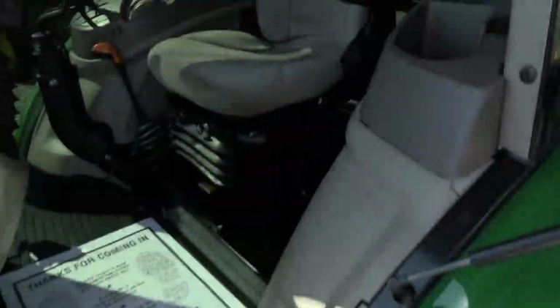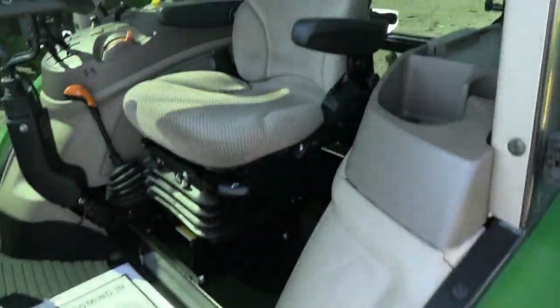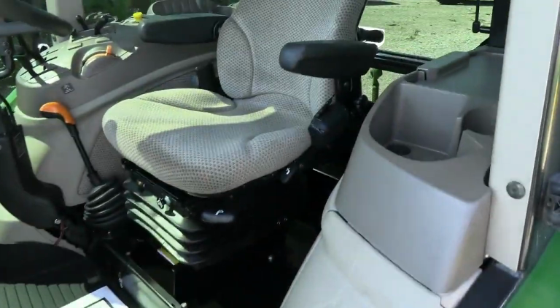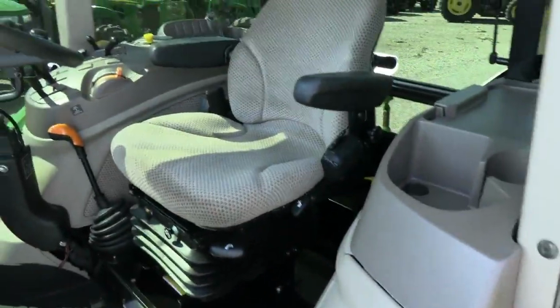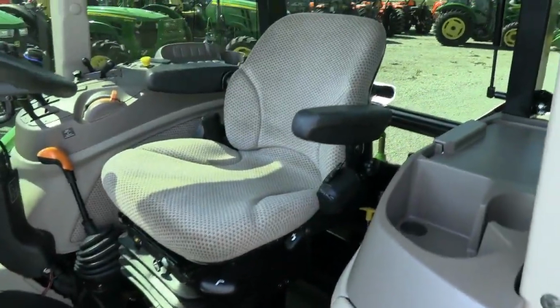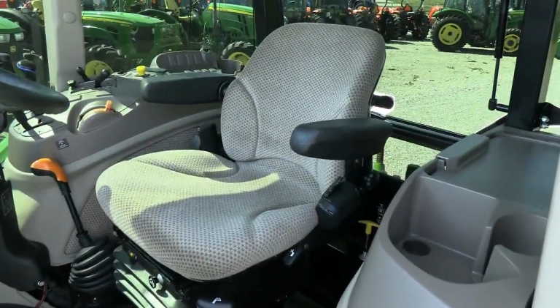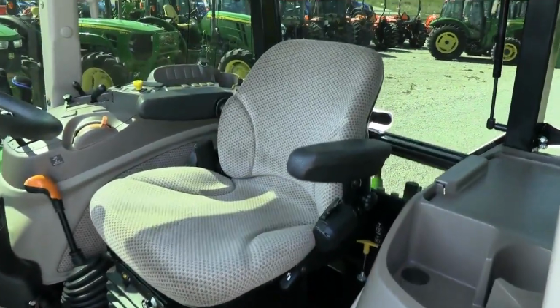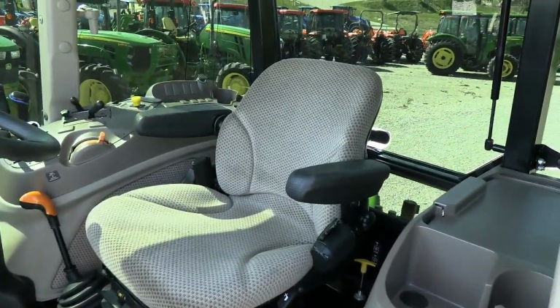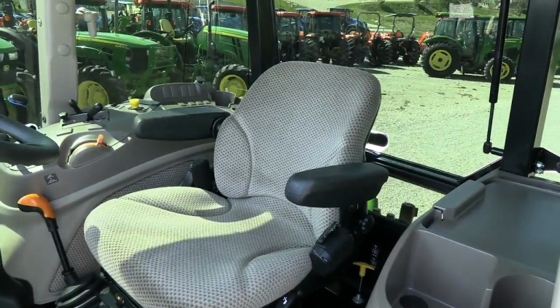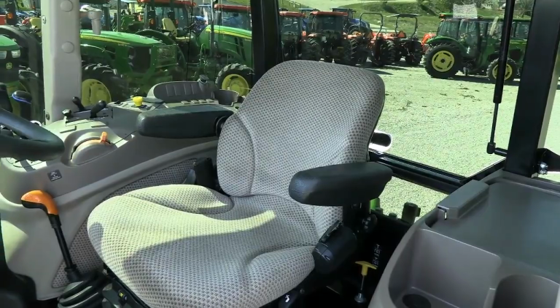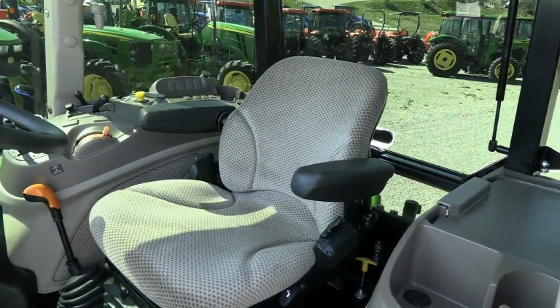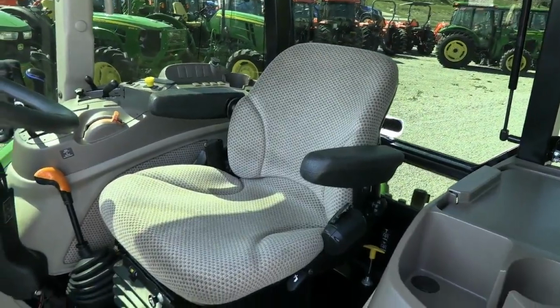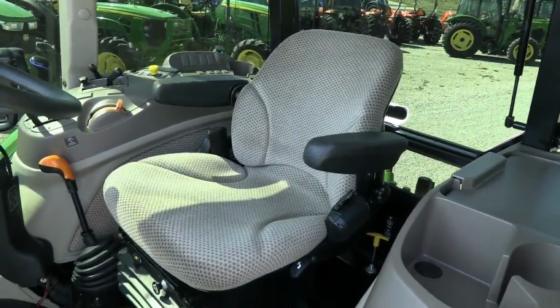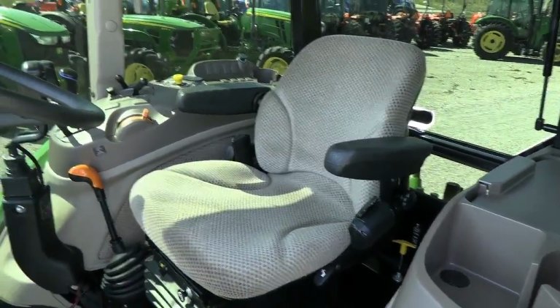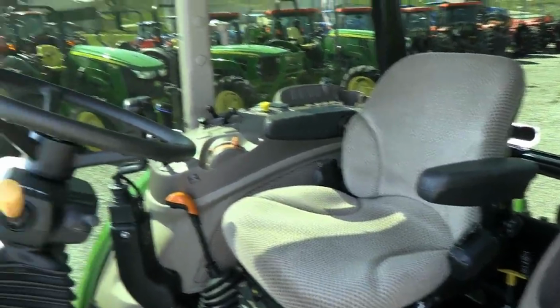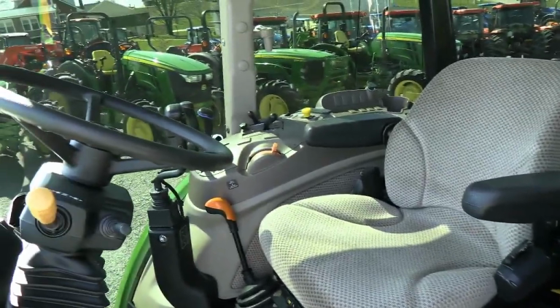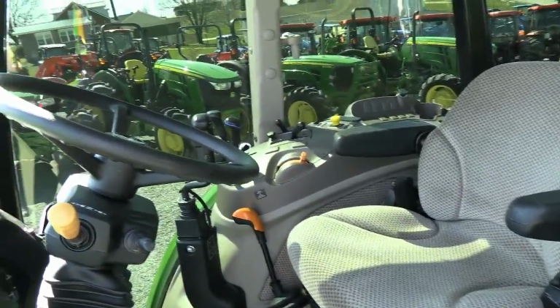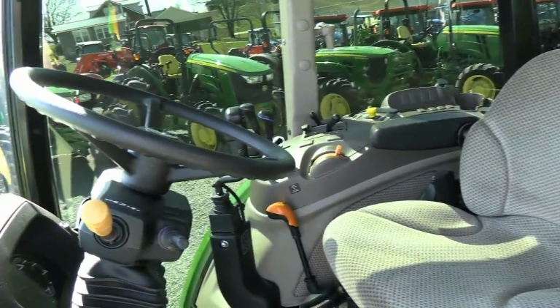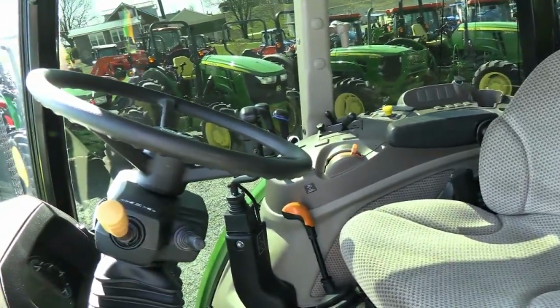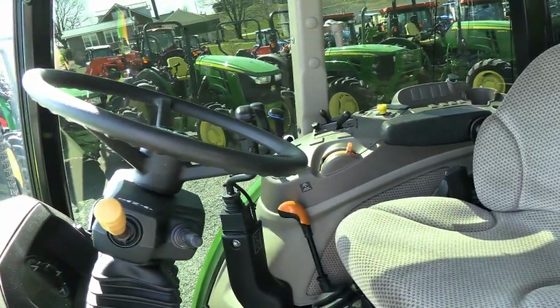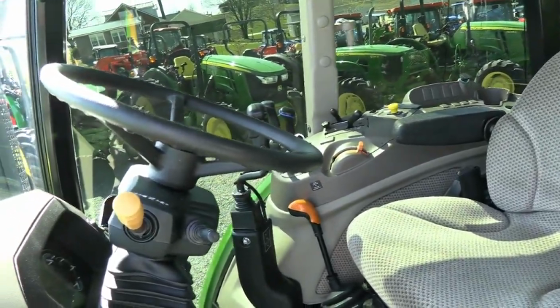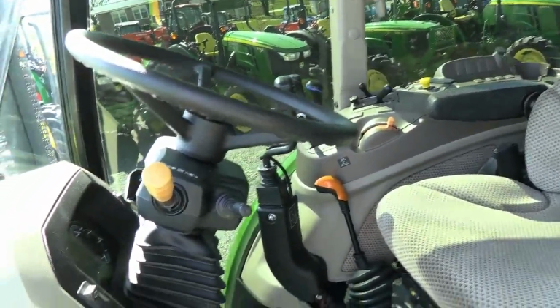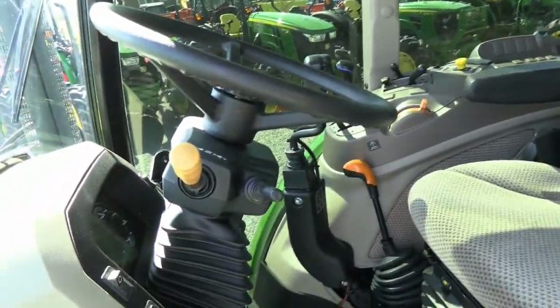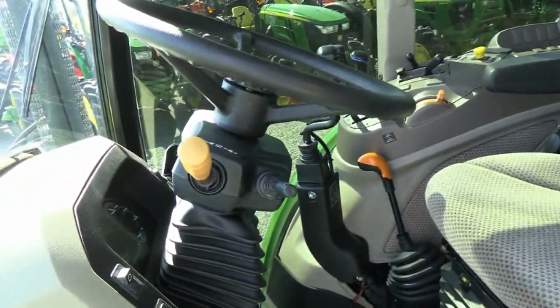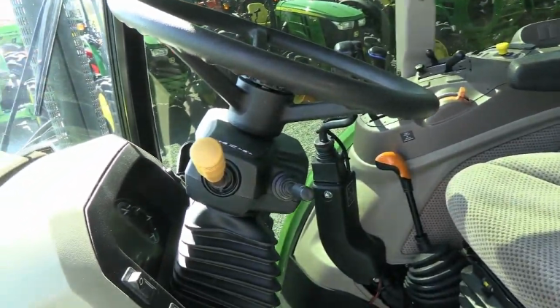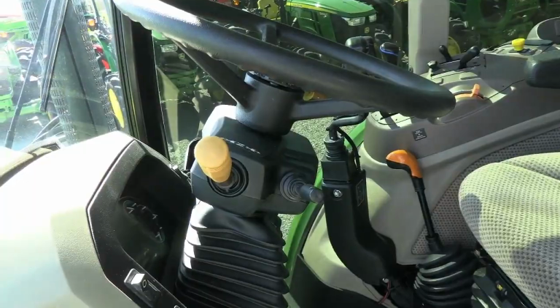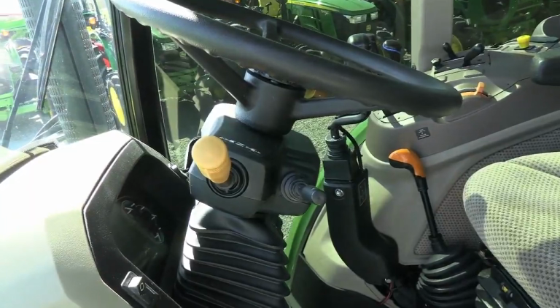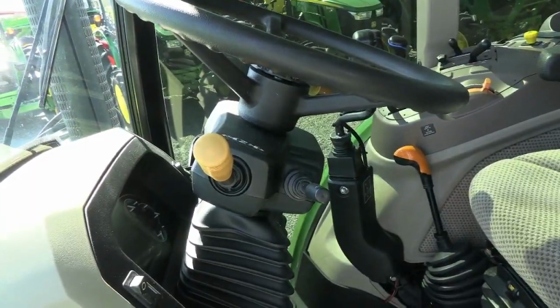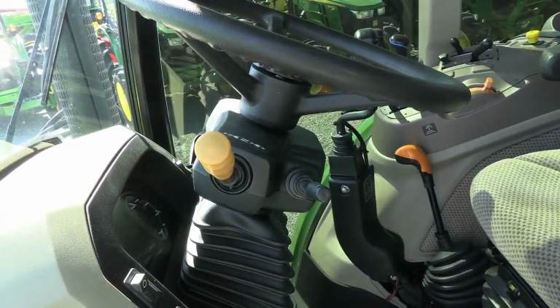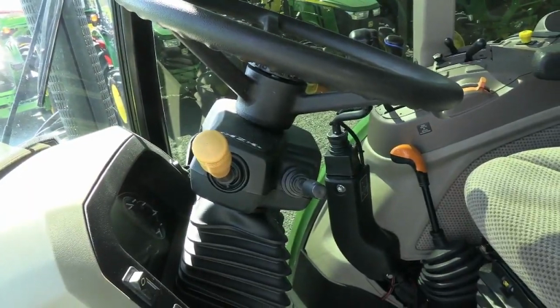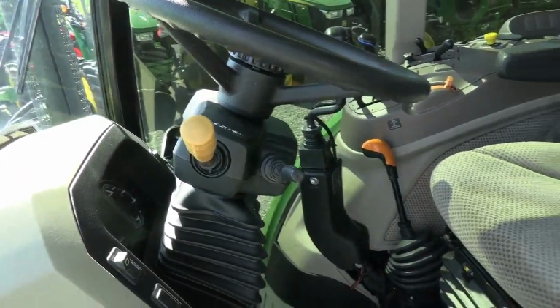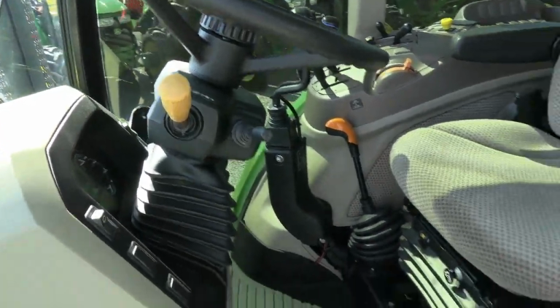Inside the cab it's nice and clean. It does have the air ride seat for the operator, tilt and telescopic steering wheel, and a left hand power reverser that allows you to change direction without clutching.